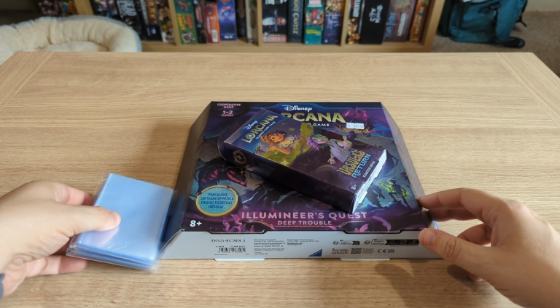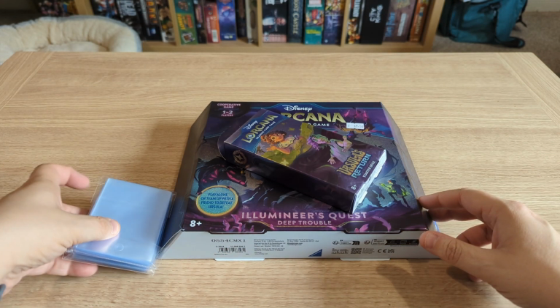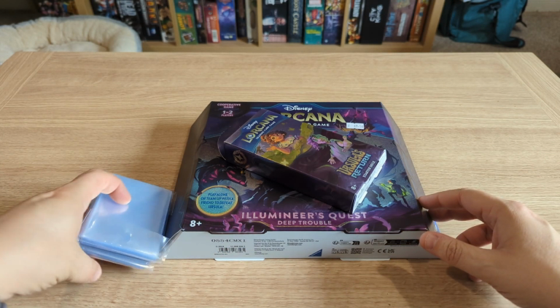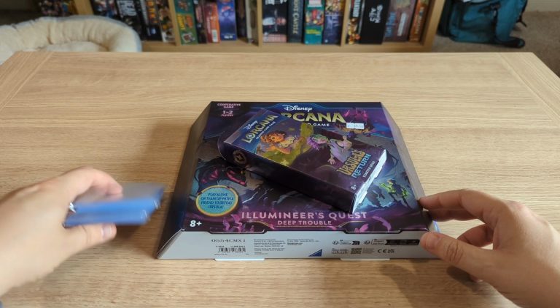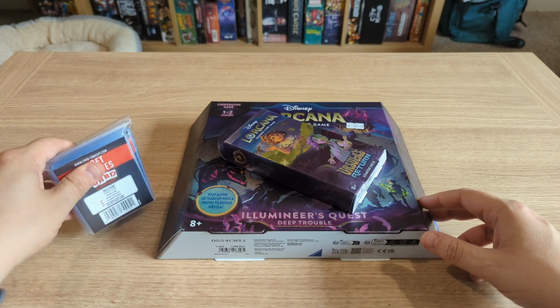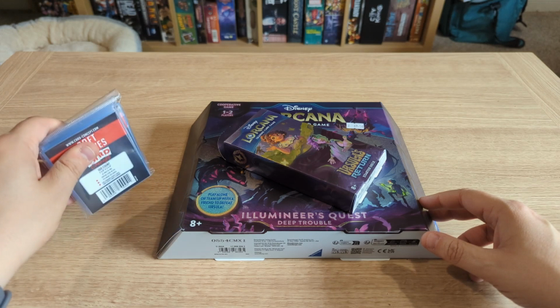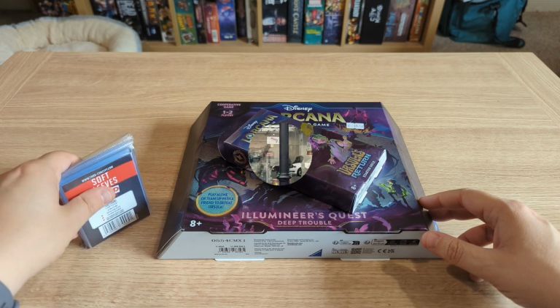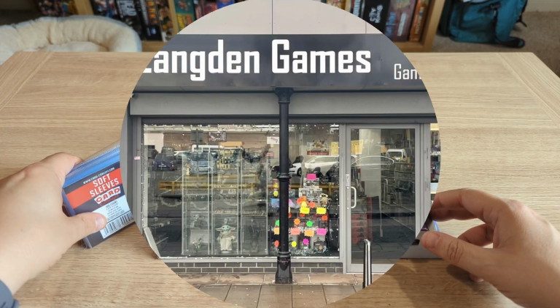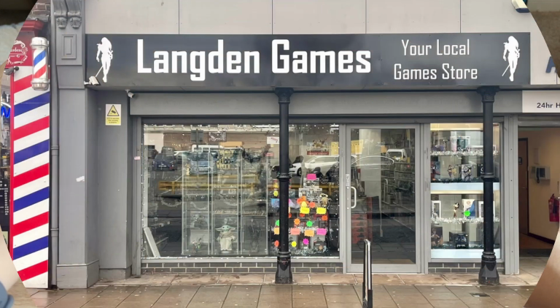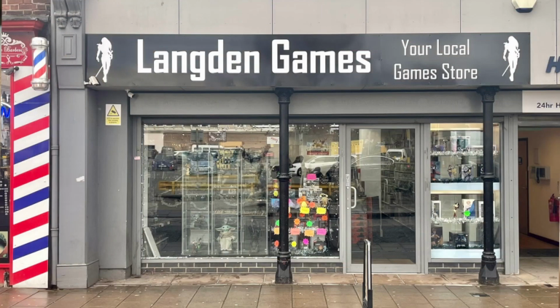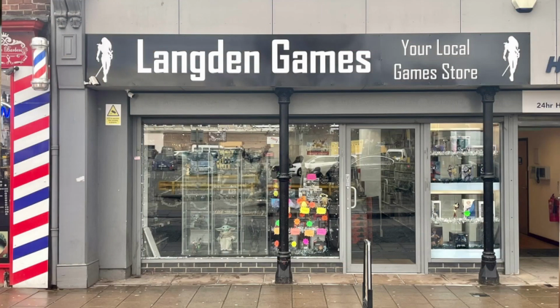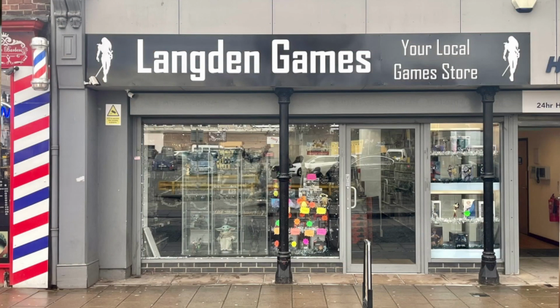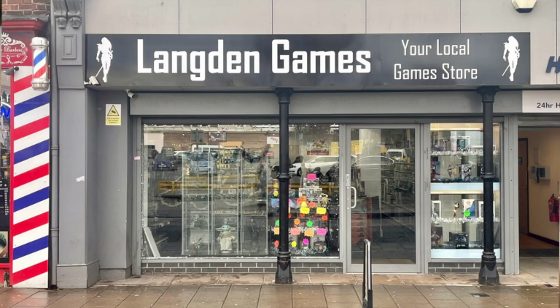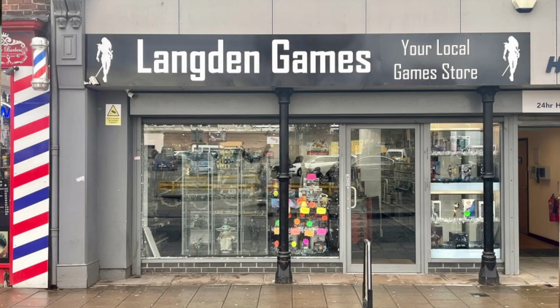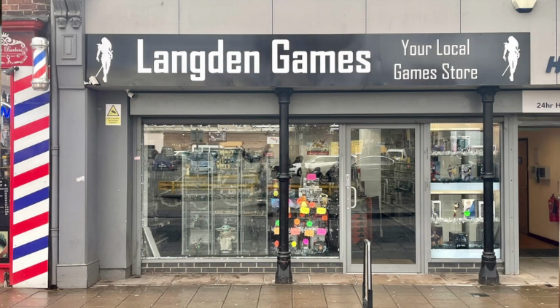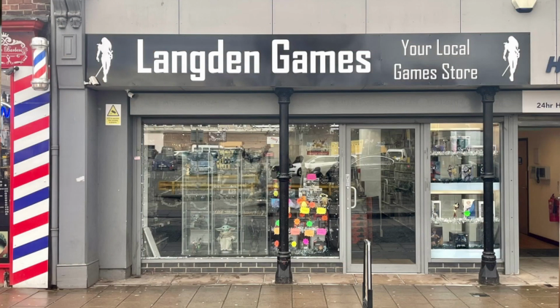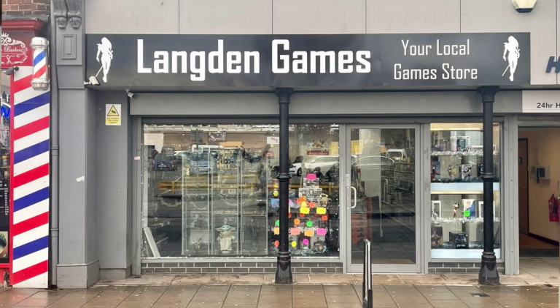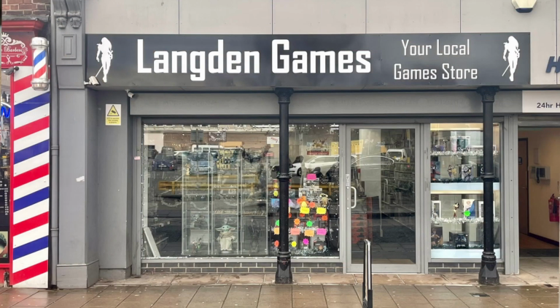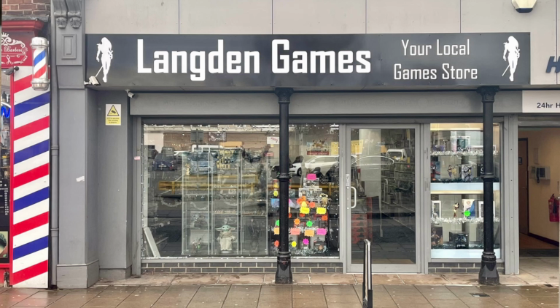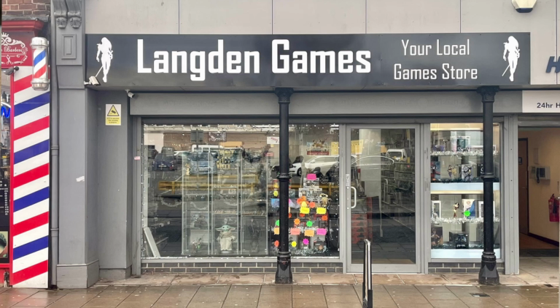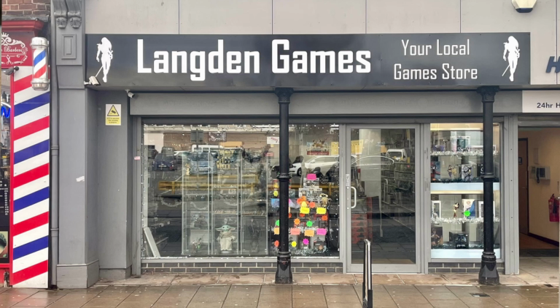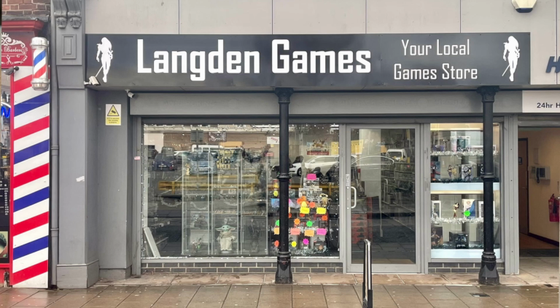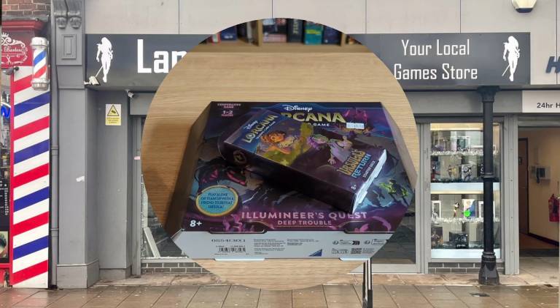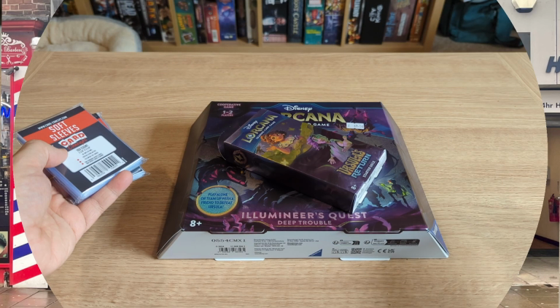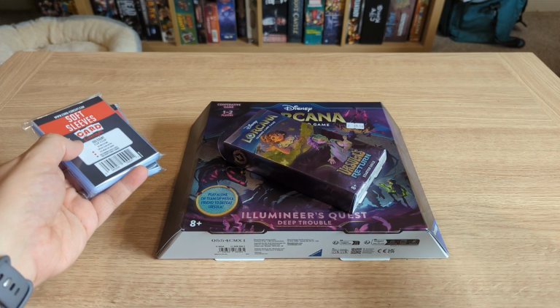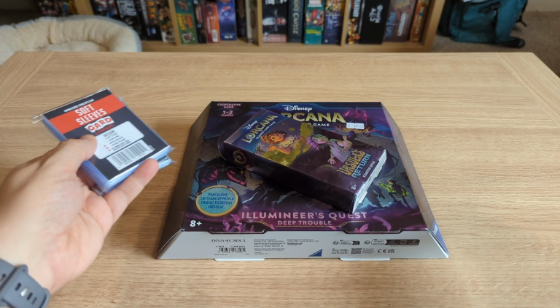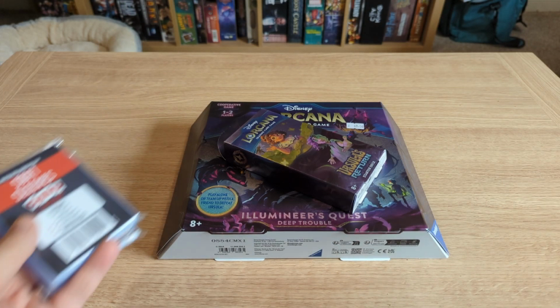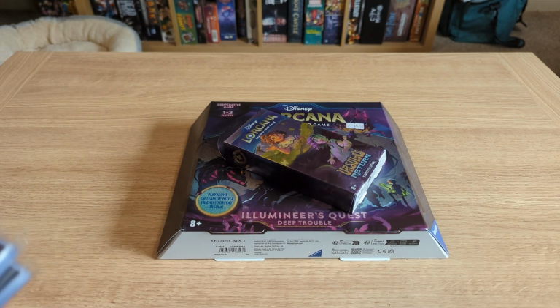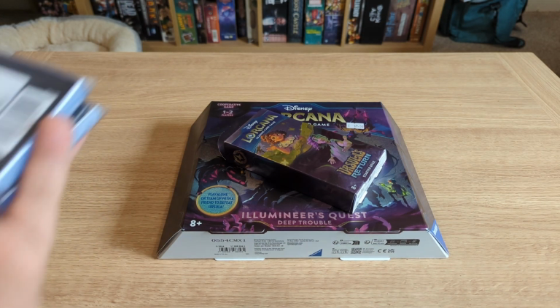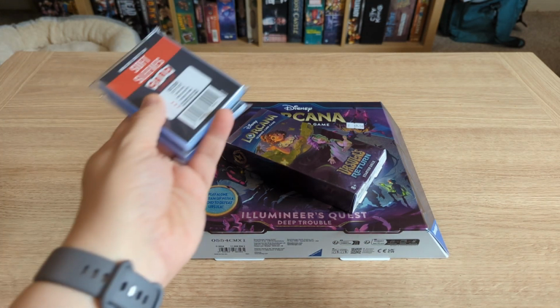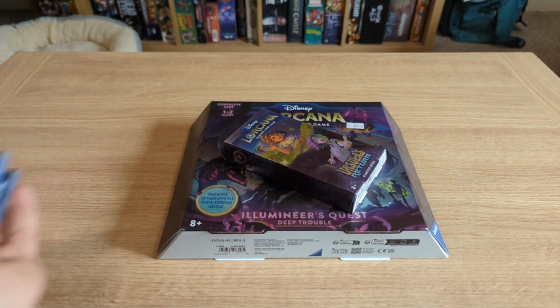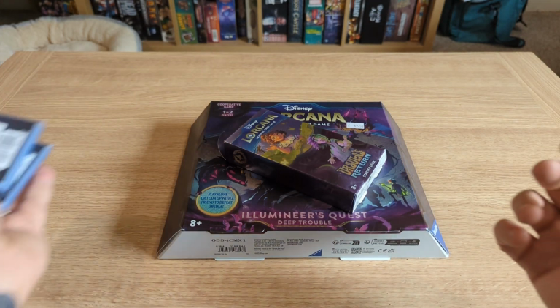Shout out to my local friendly gaming store, Langdon Games in Ipswich. They hooked me up with all of these products. Always love to help and support a local business, particularly a local gaming store. So if you are in the area, highly recommended.